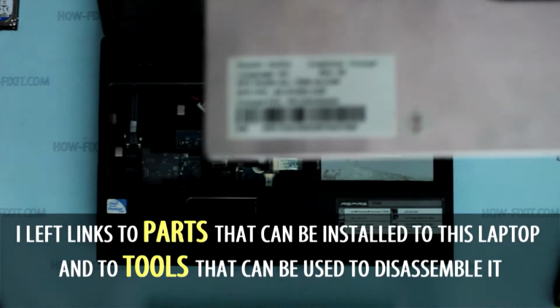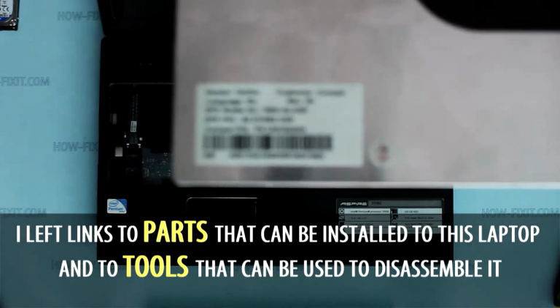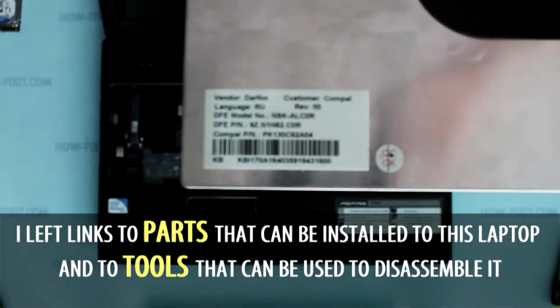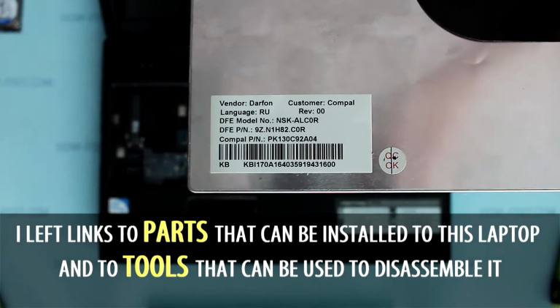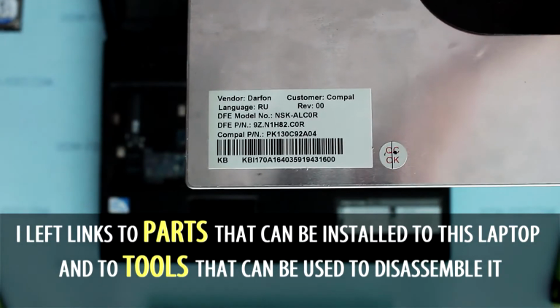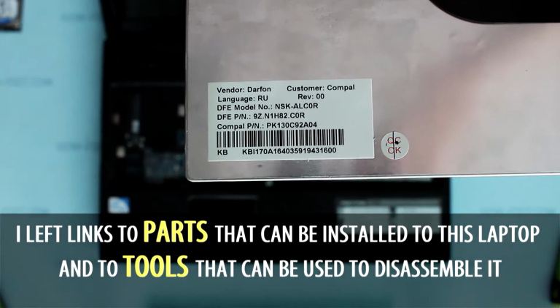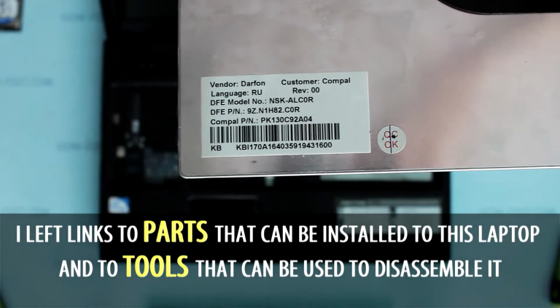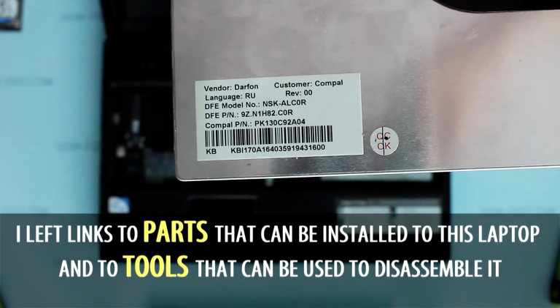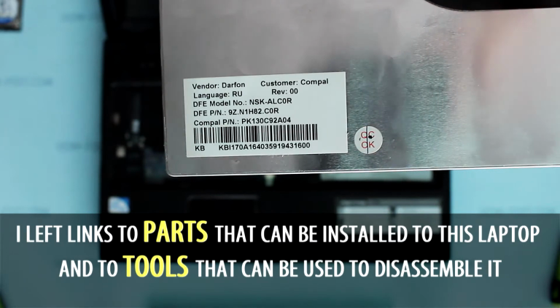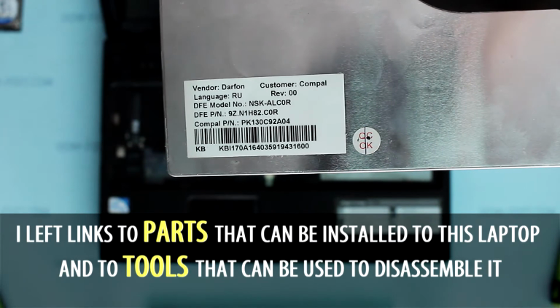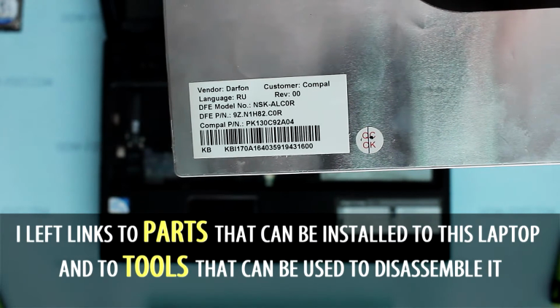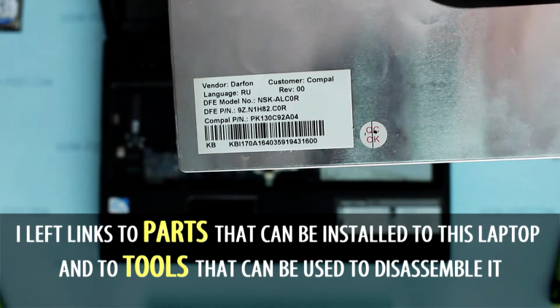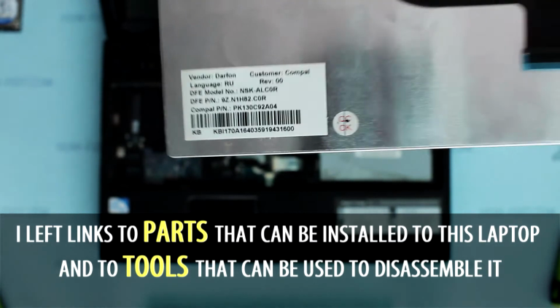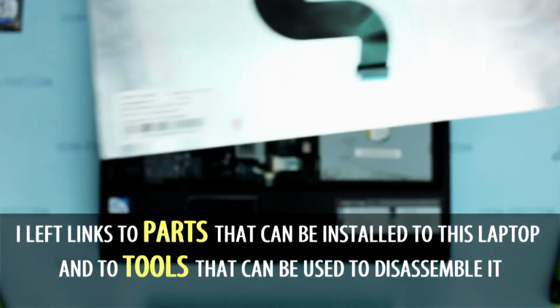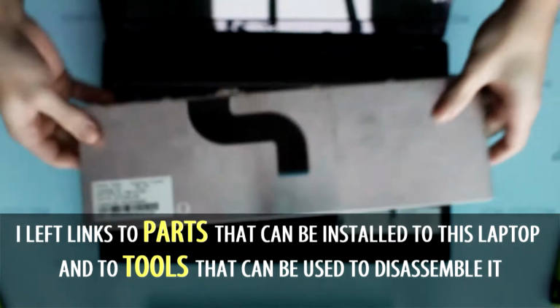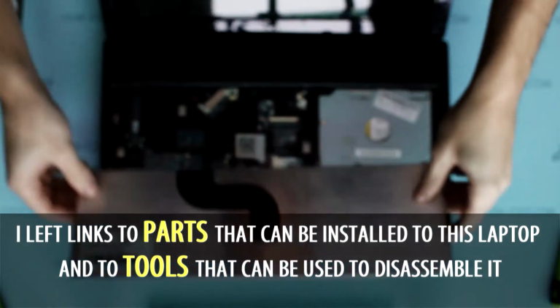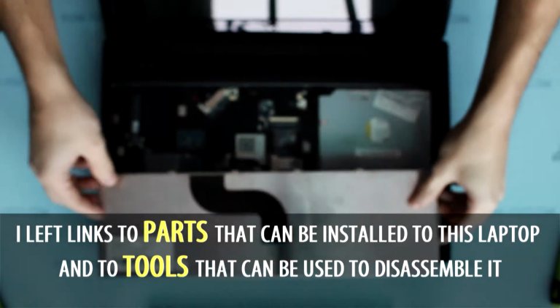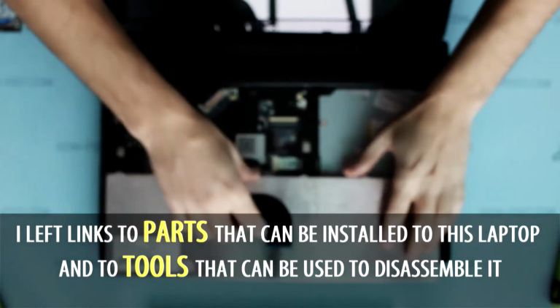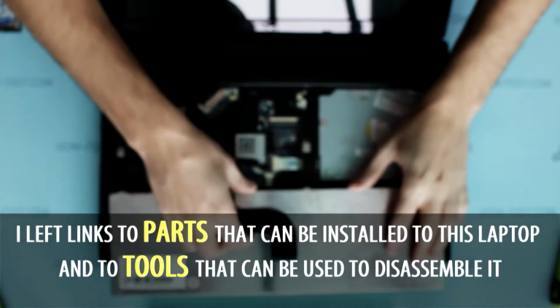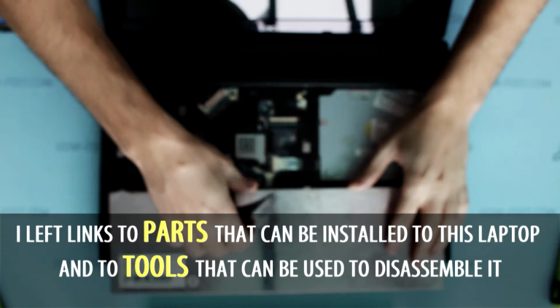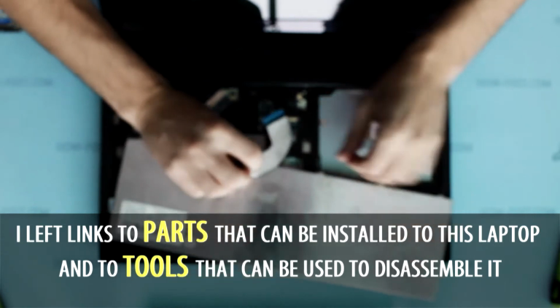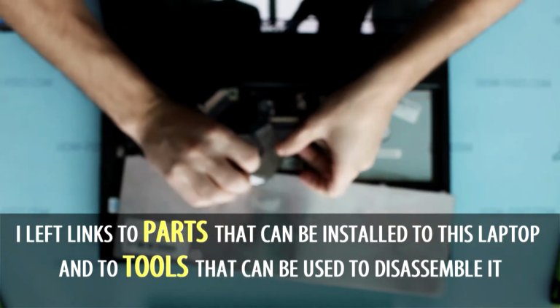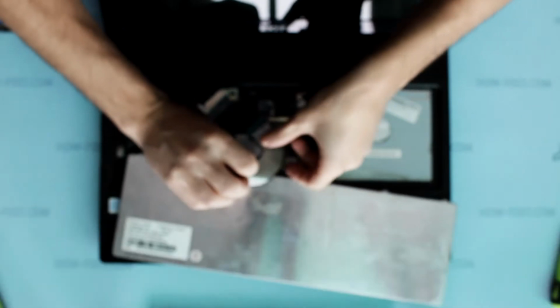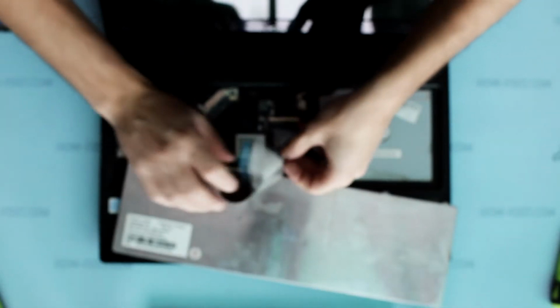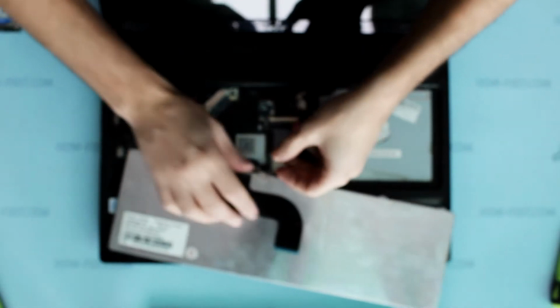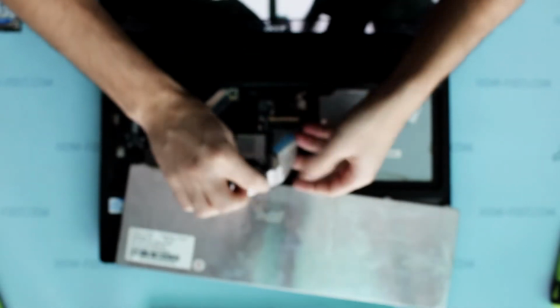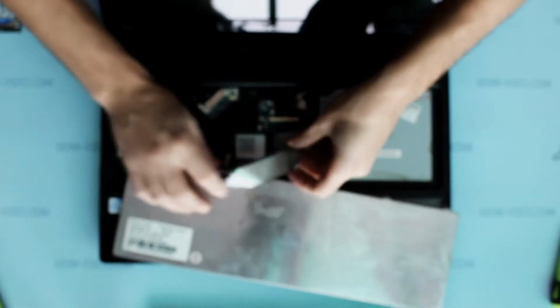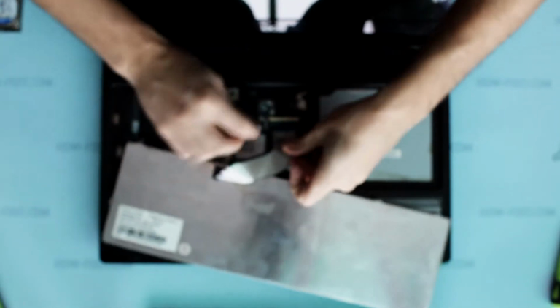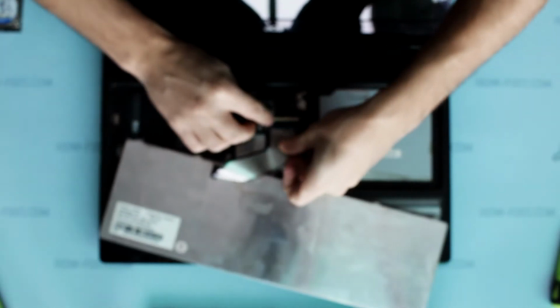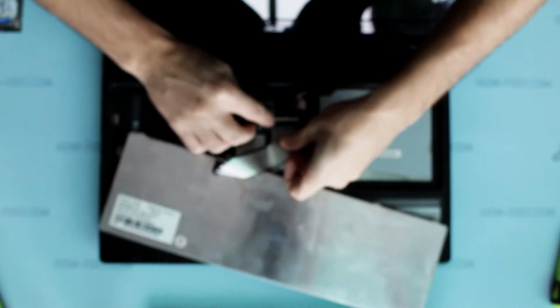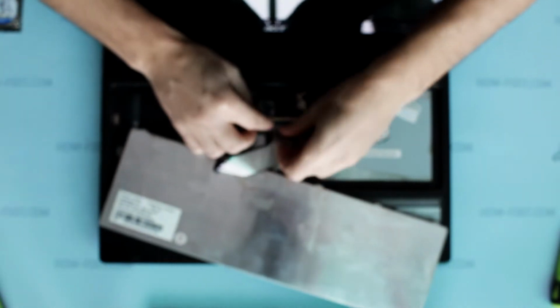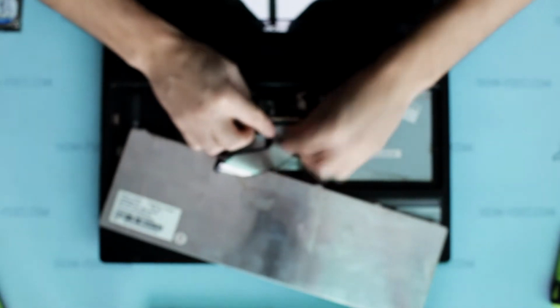In the description of this video you can find useful links to various laptop disassembly tools and parts. To install the keyboard, make the same steps in reverse order.